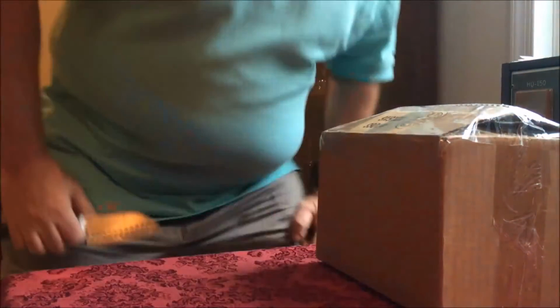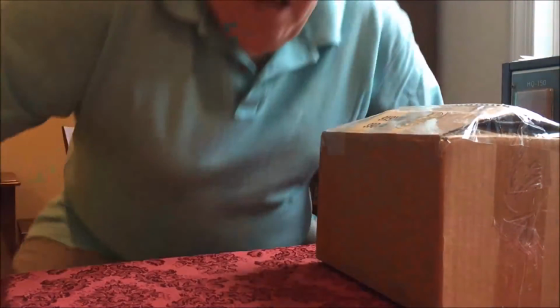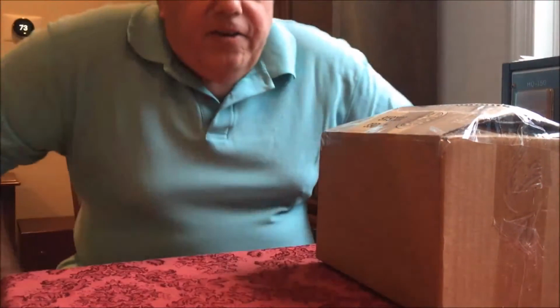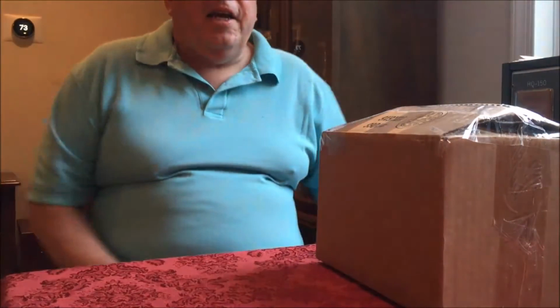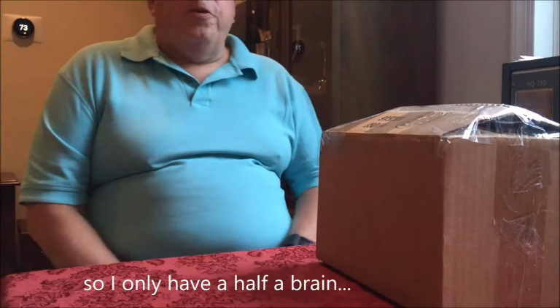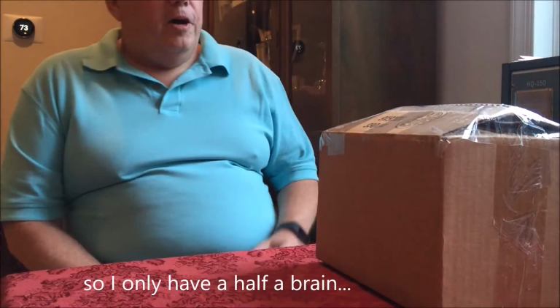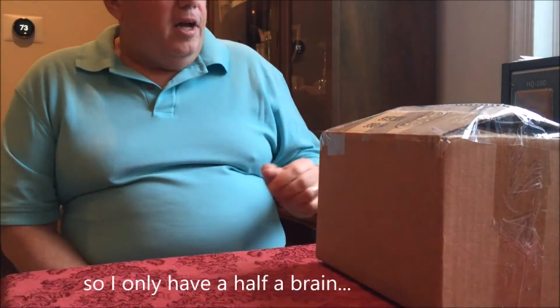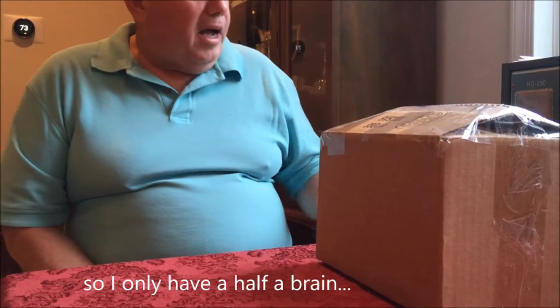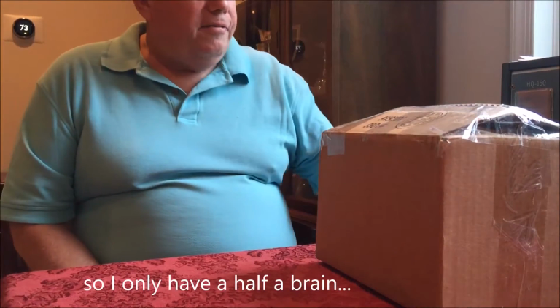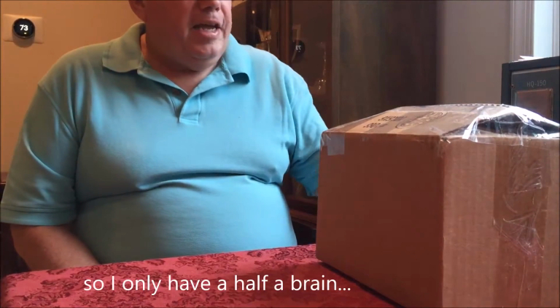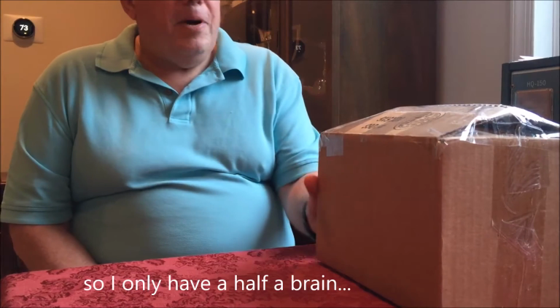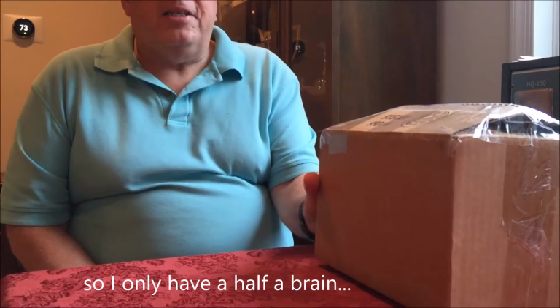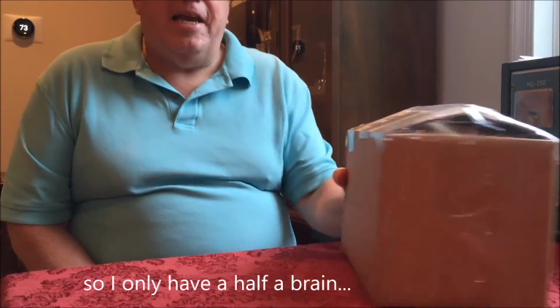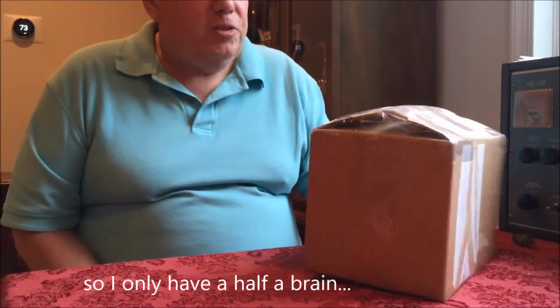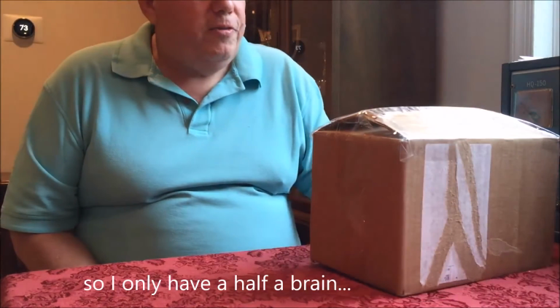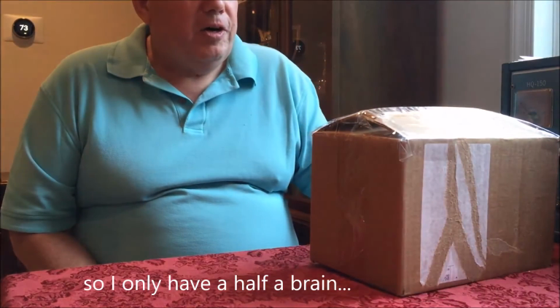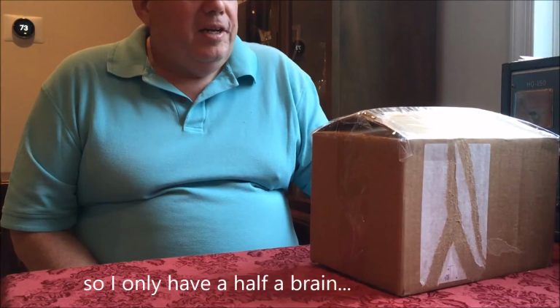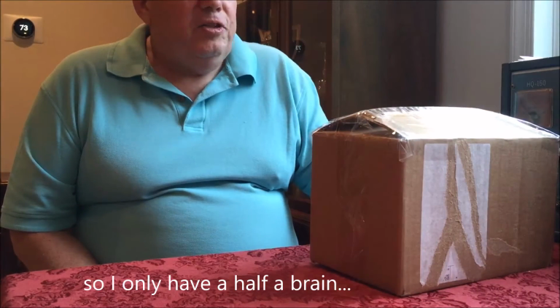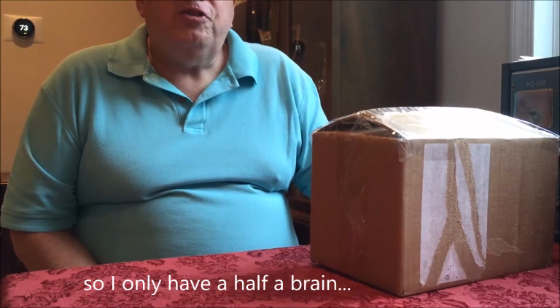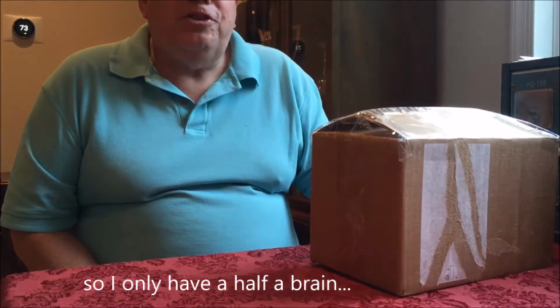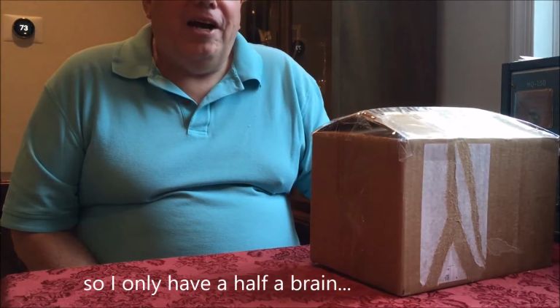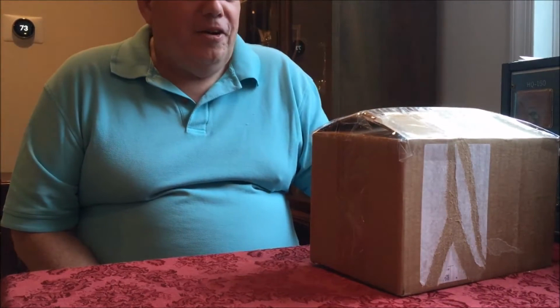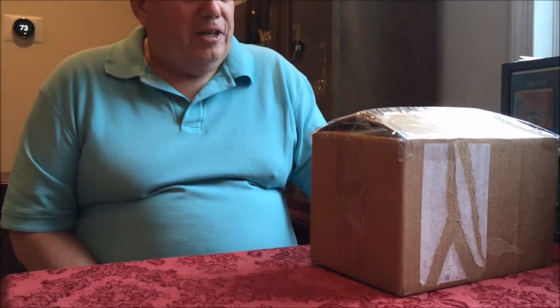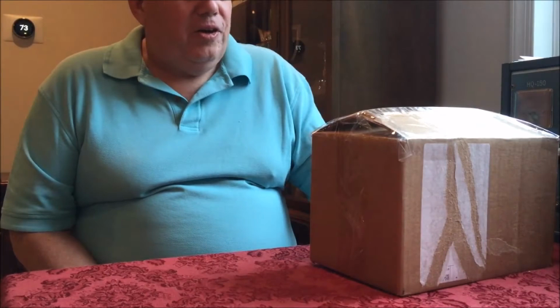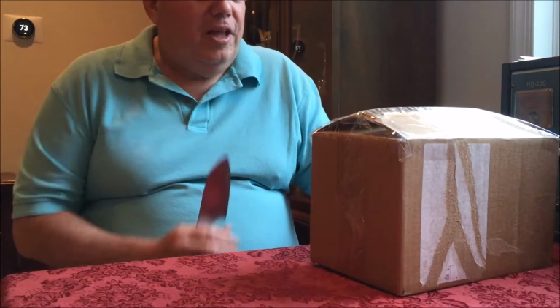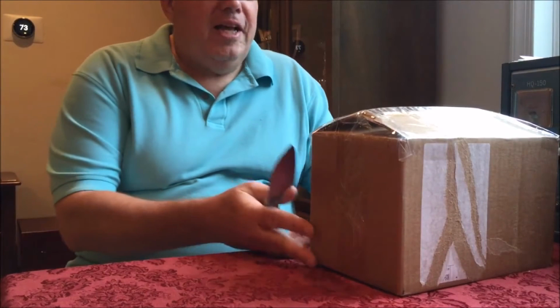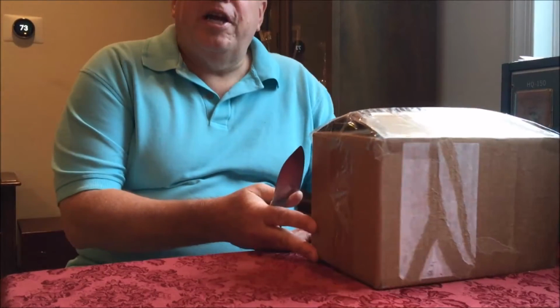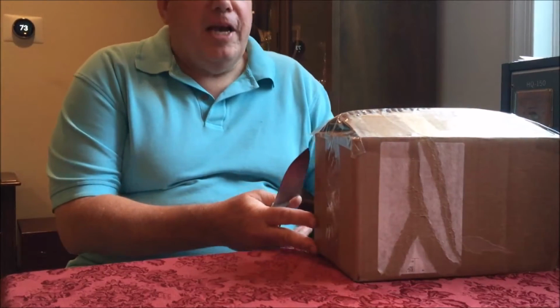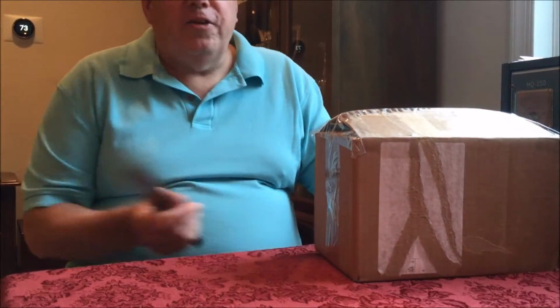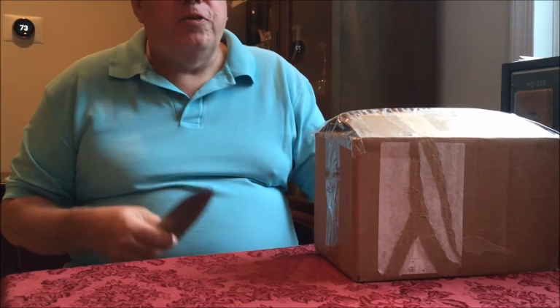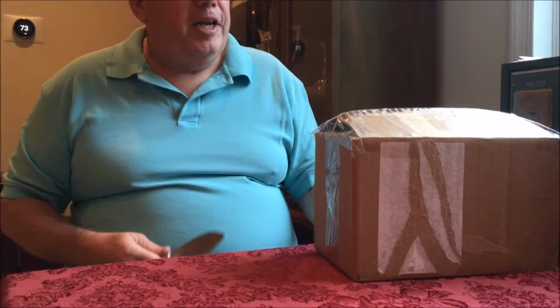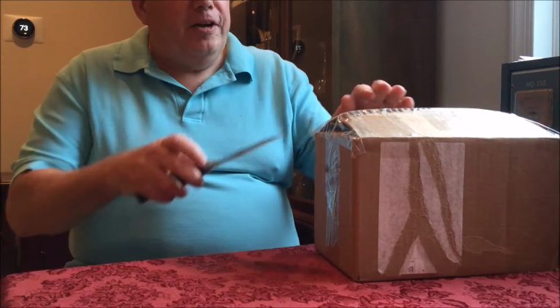Scott here, KD4EBL. I have a box that came this week from our good subscriber John in Arkansas that is going to help me out. I thought I'd do it on the air here.